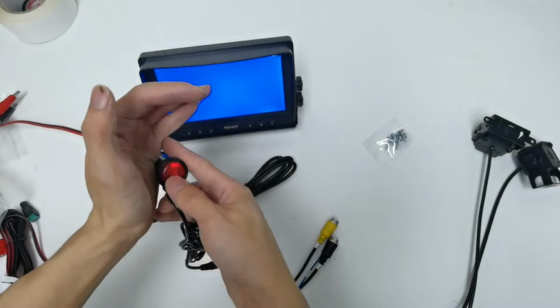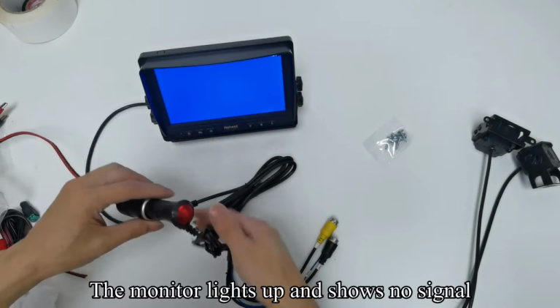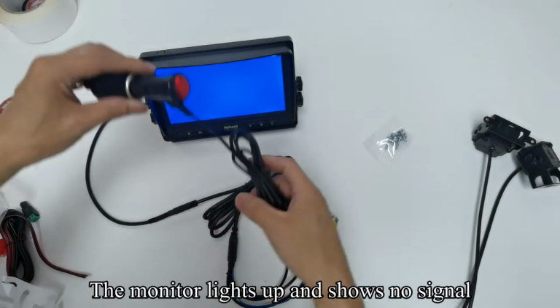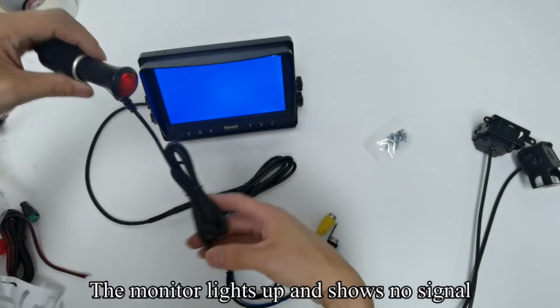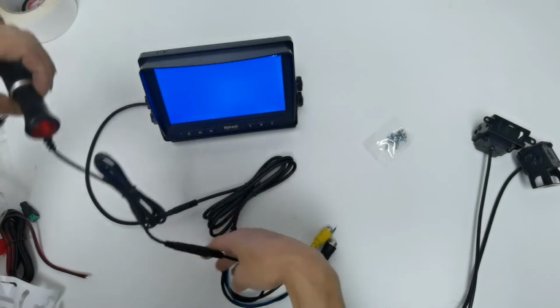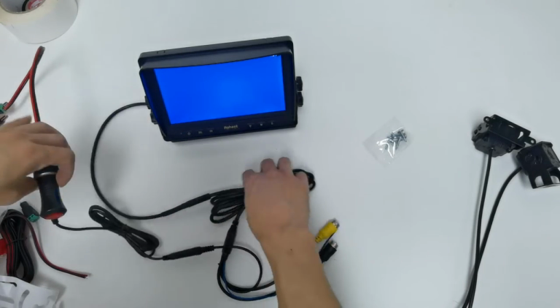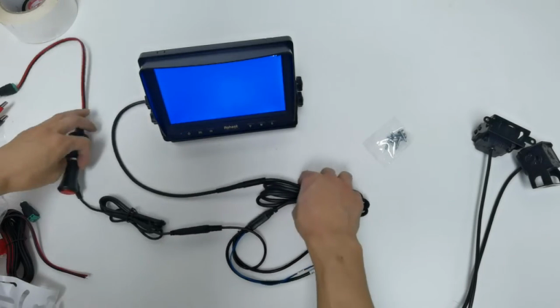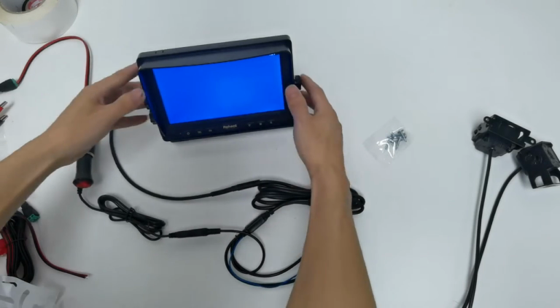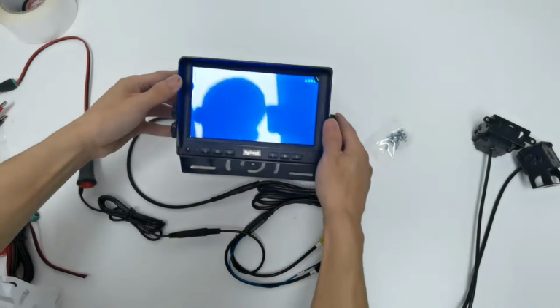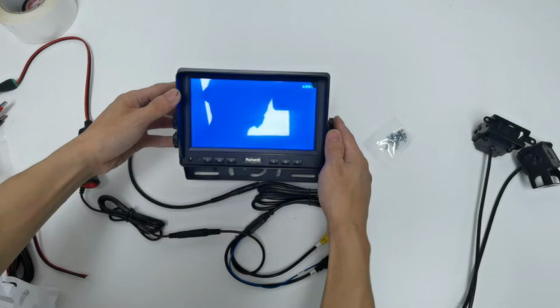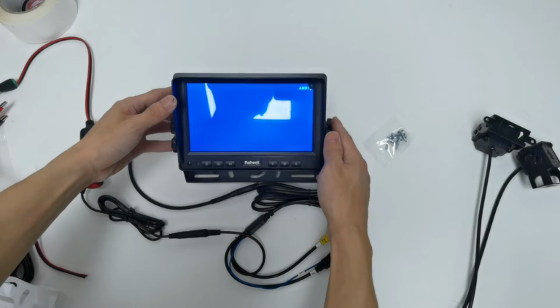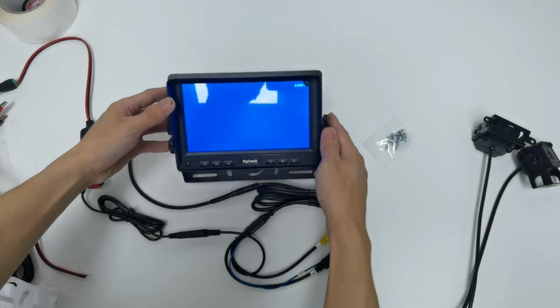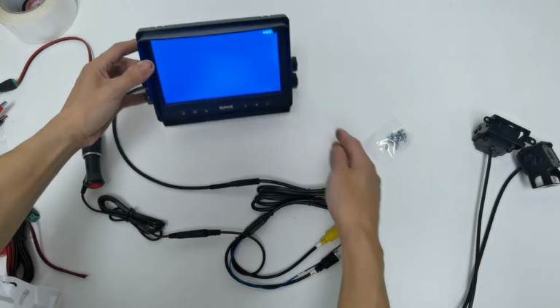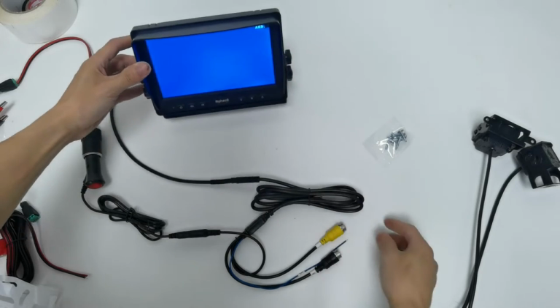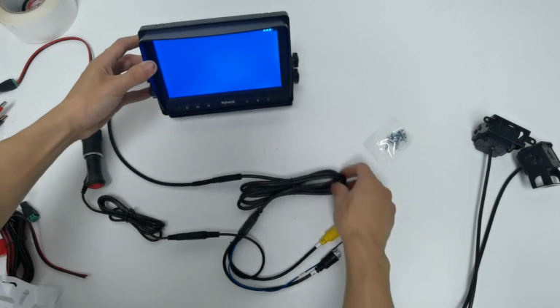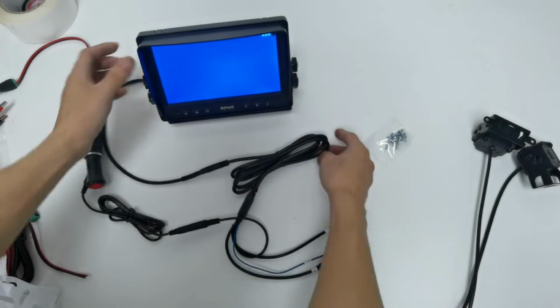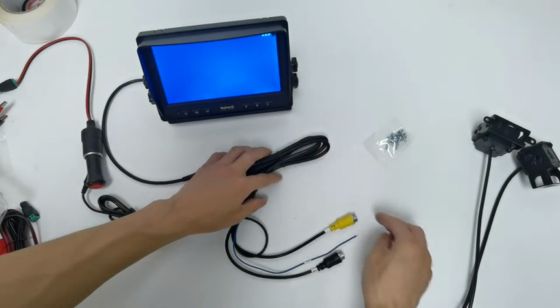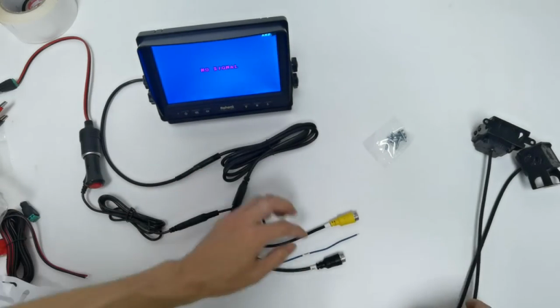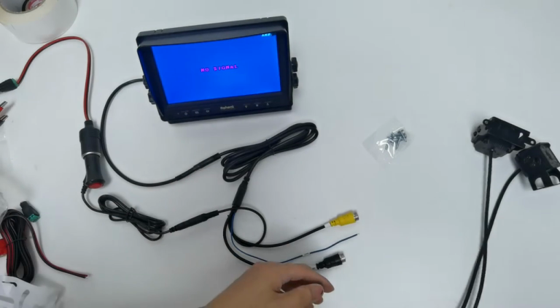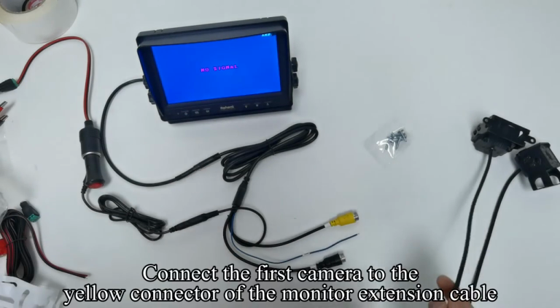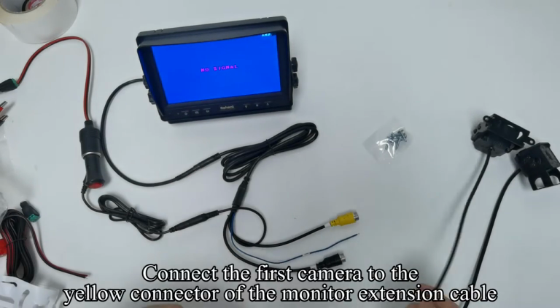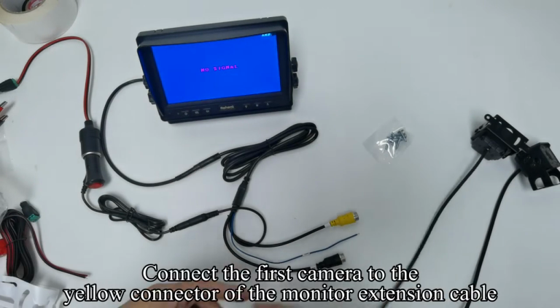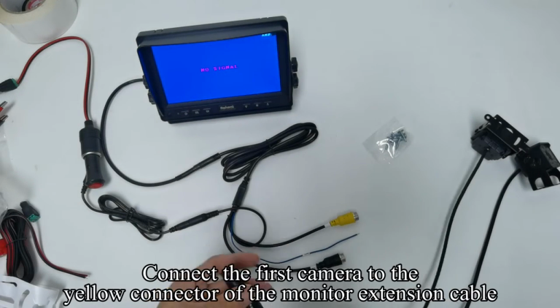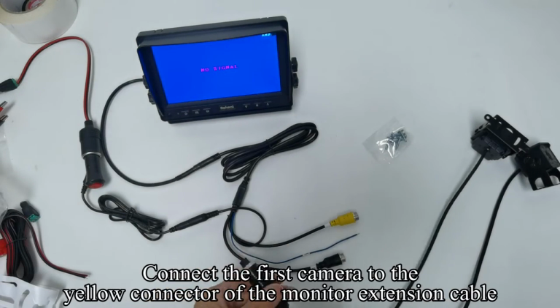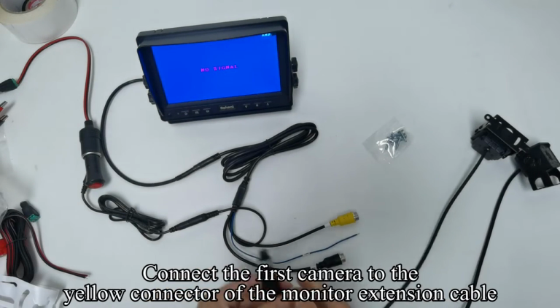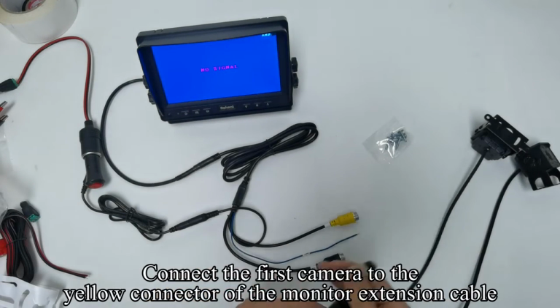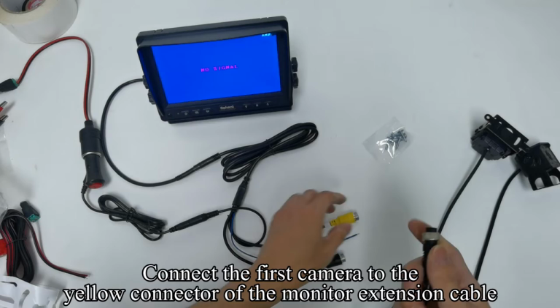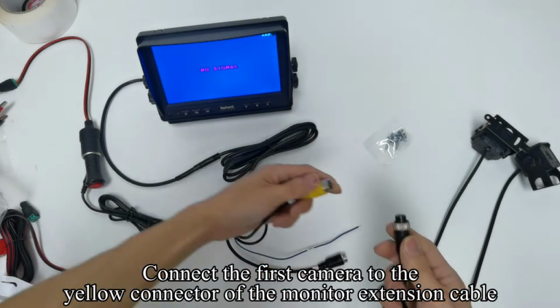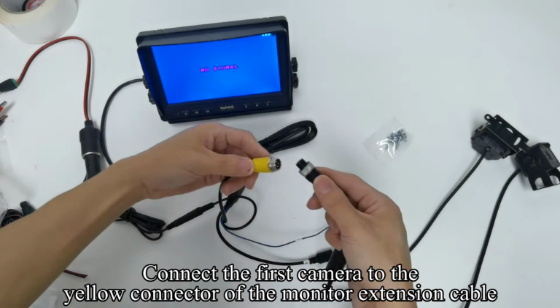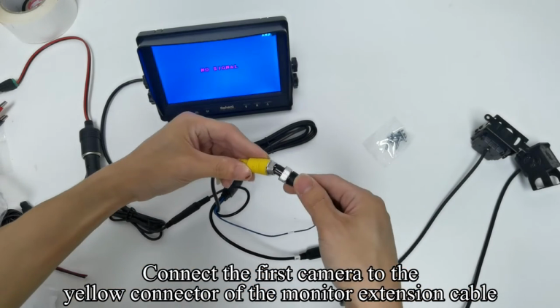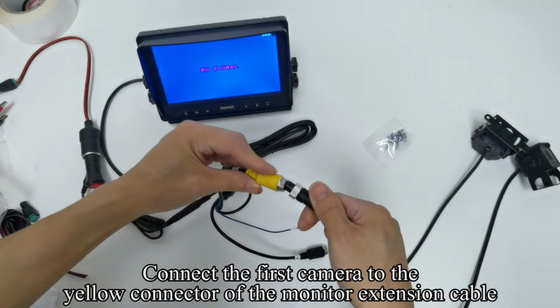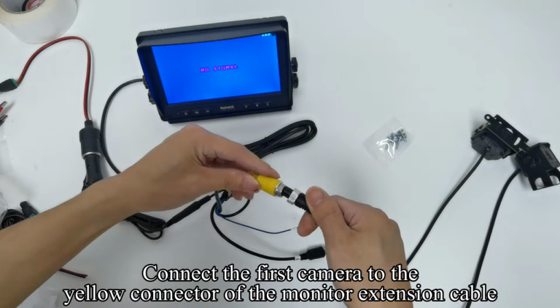The monitor lights up. Connect the first camera to the yellow connector of the monitor extension cable.